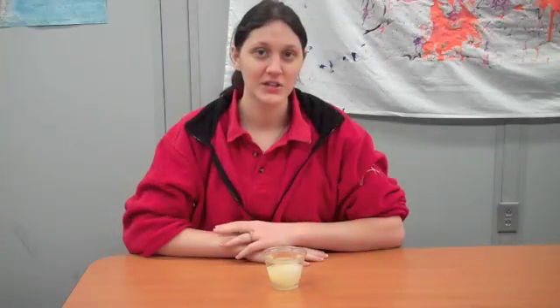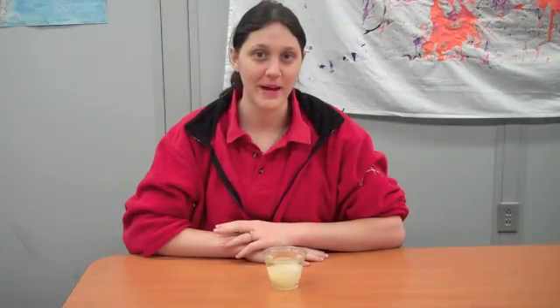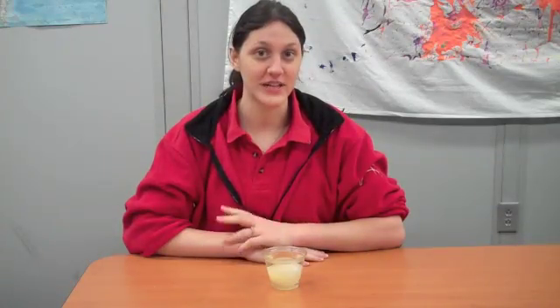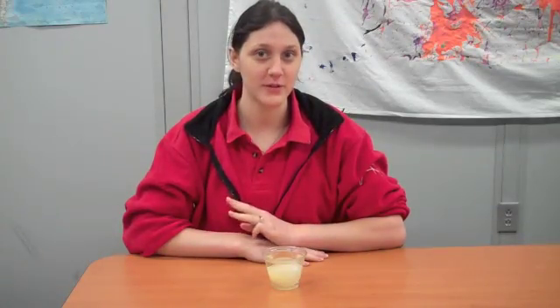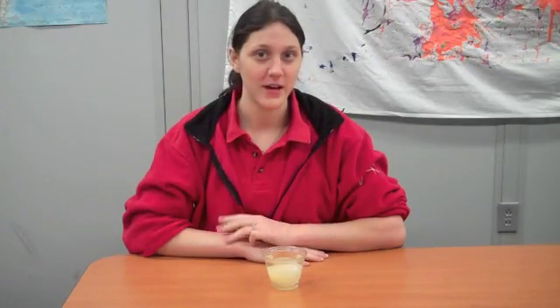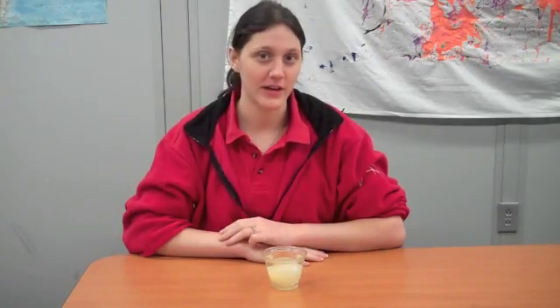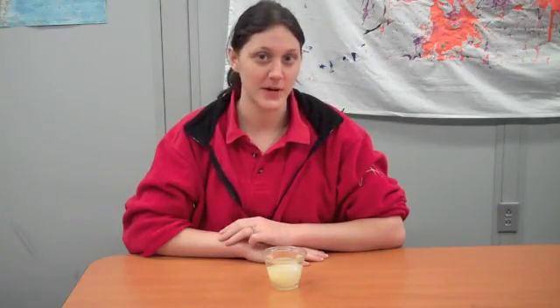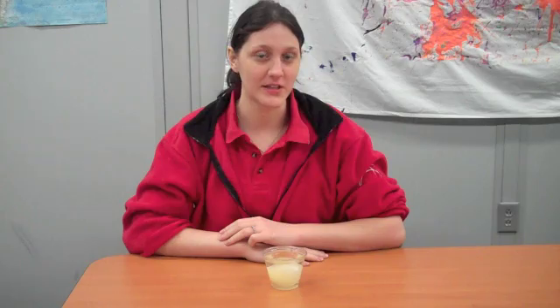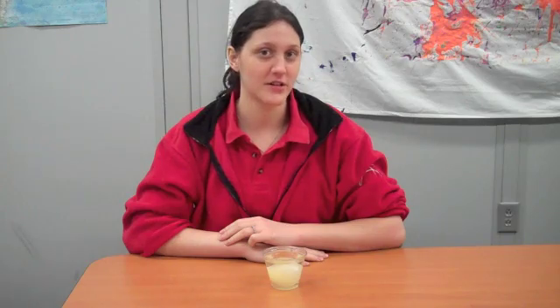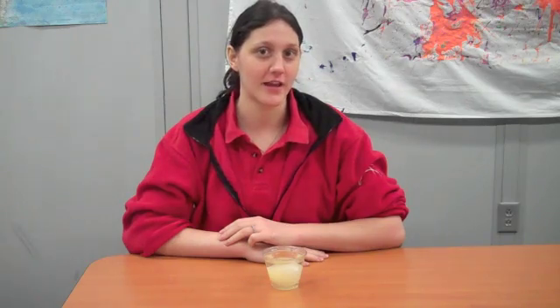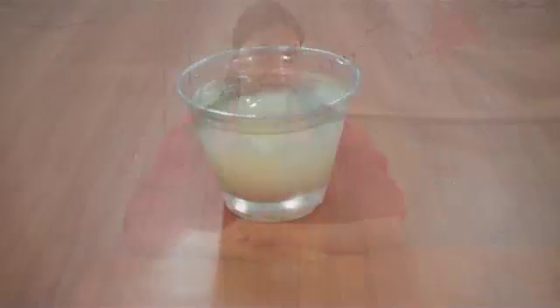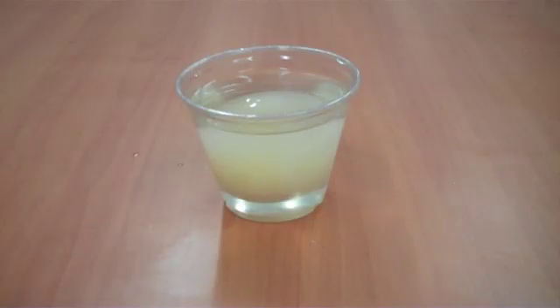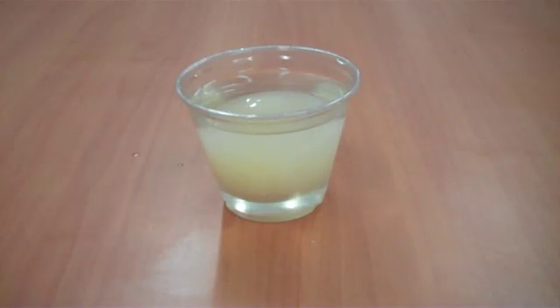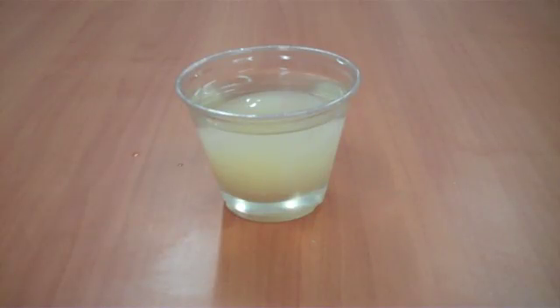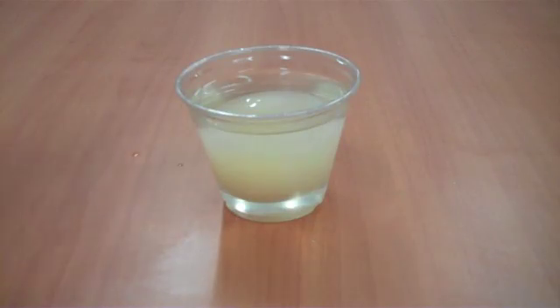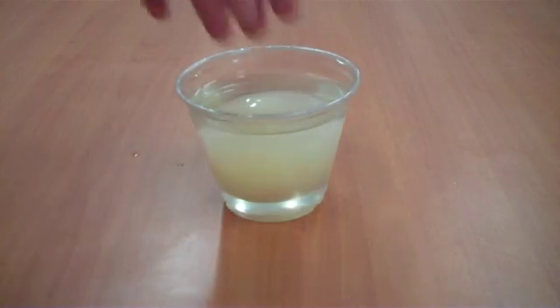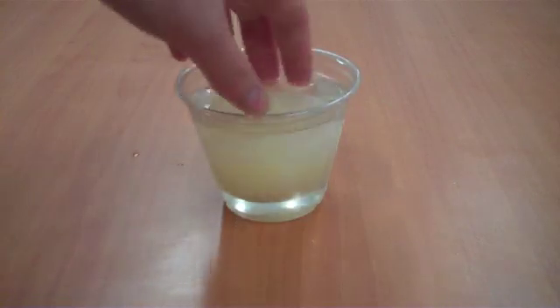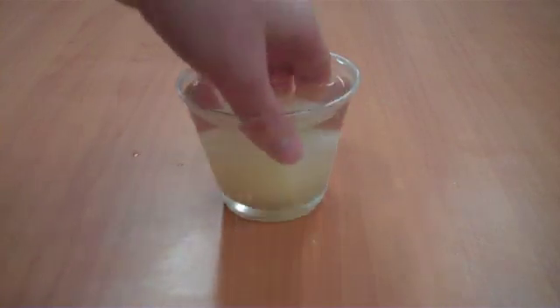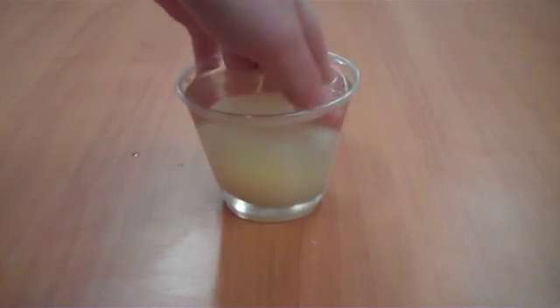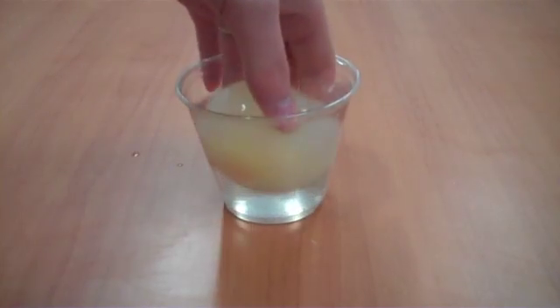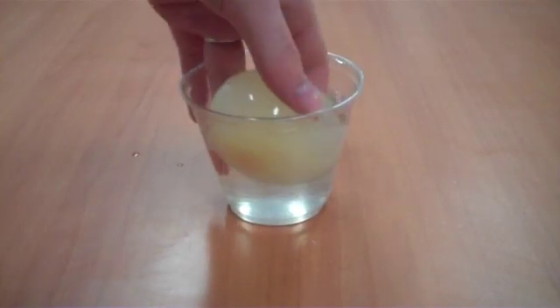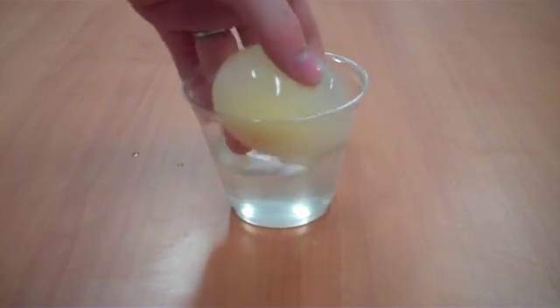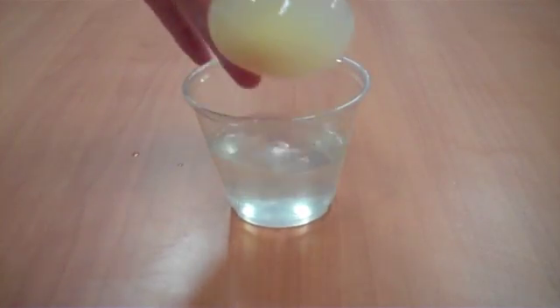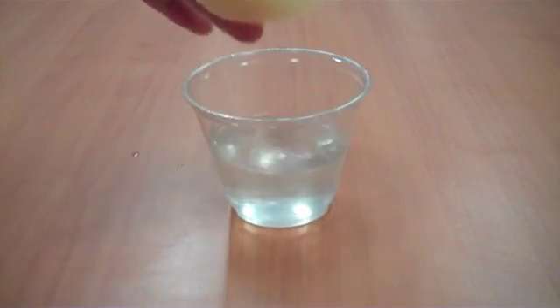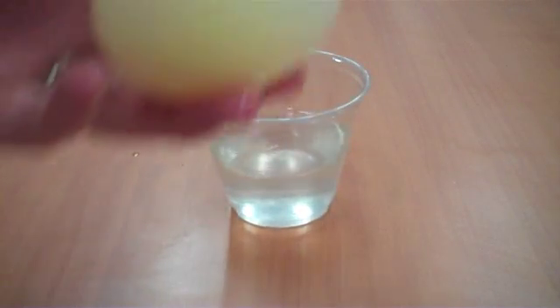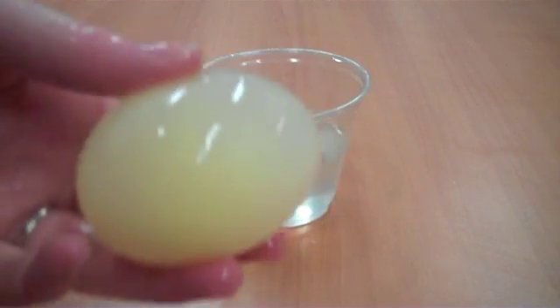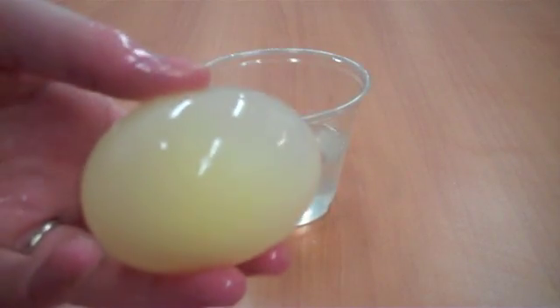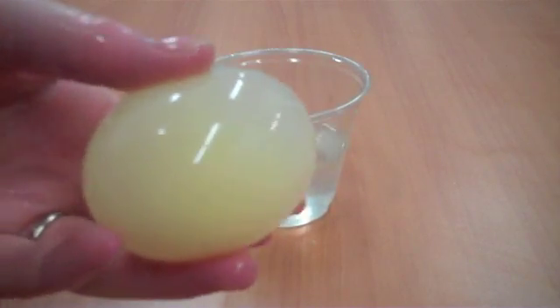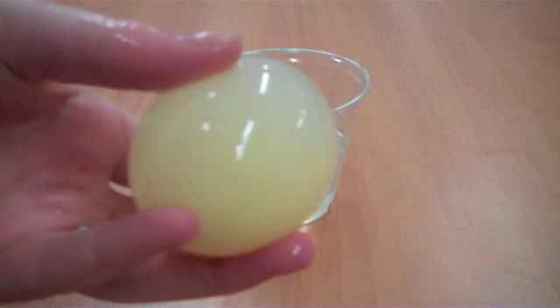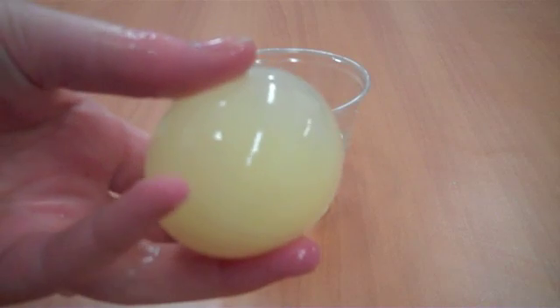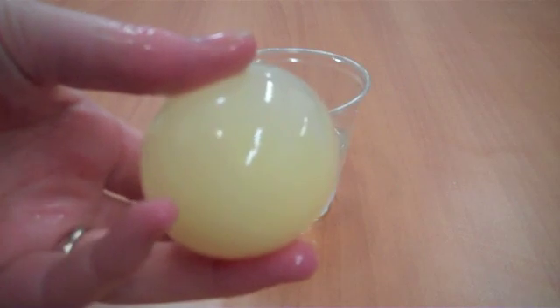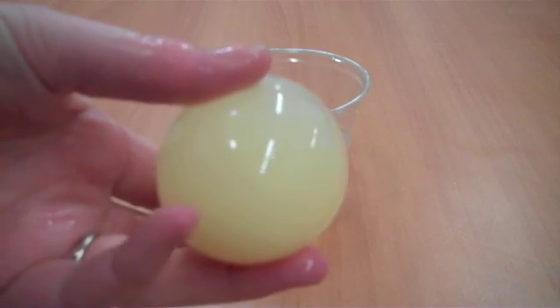So we're back for day three of our experiment. Let's check on our egg. After a few days sitting in the vinegar, our egg shell has been completely removed from our egg.